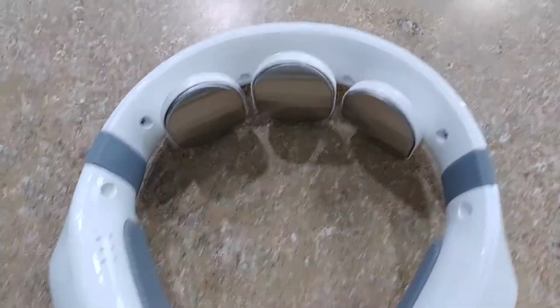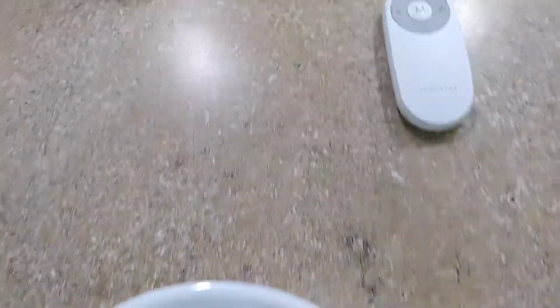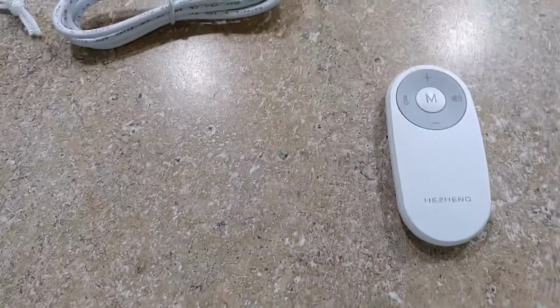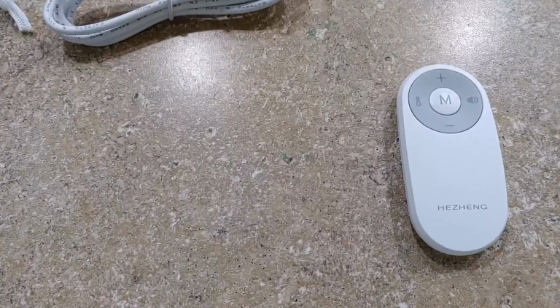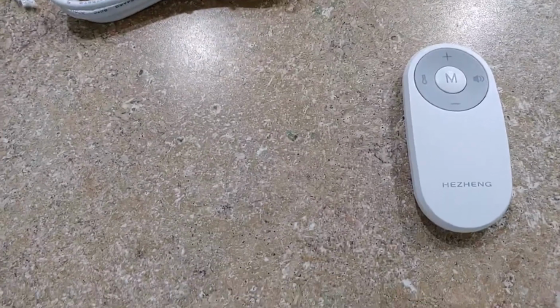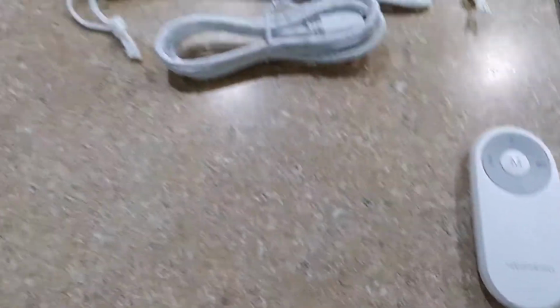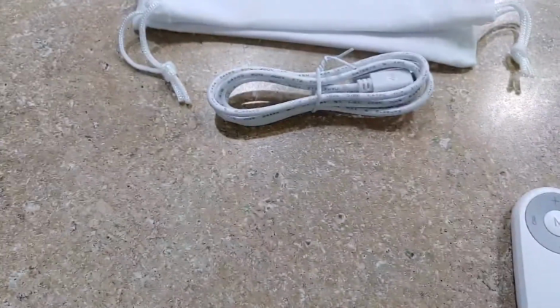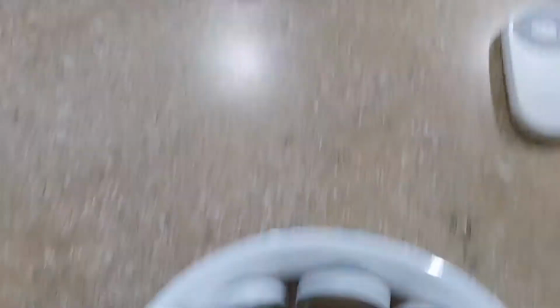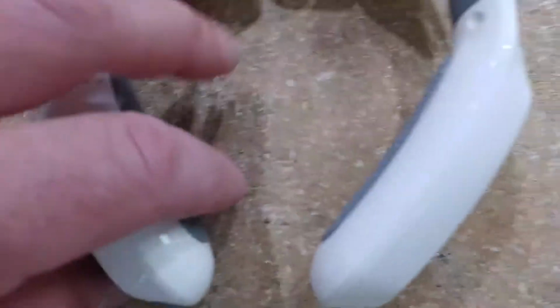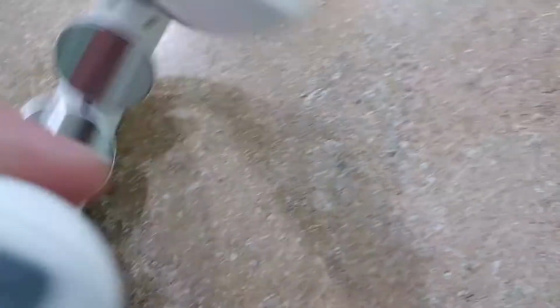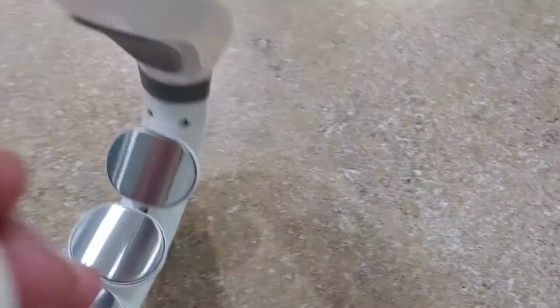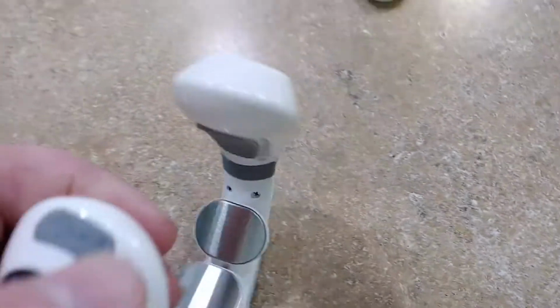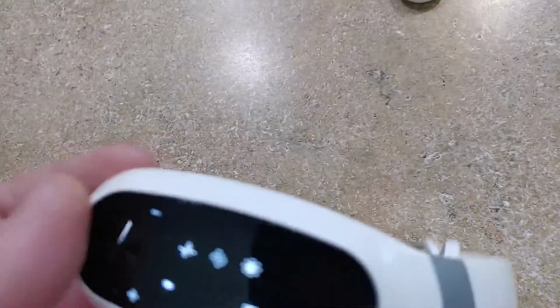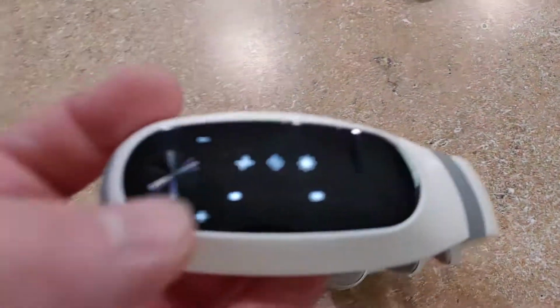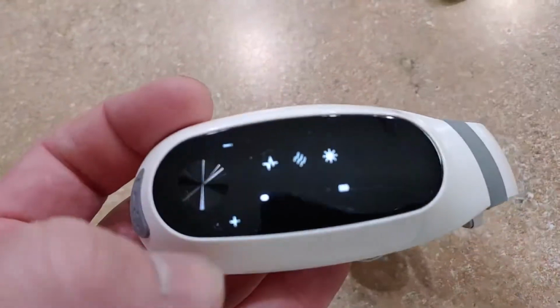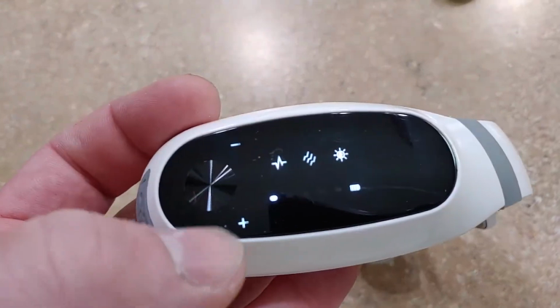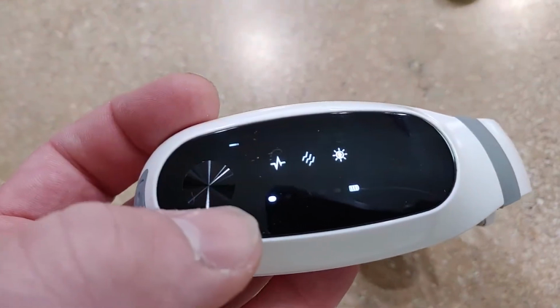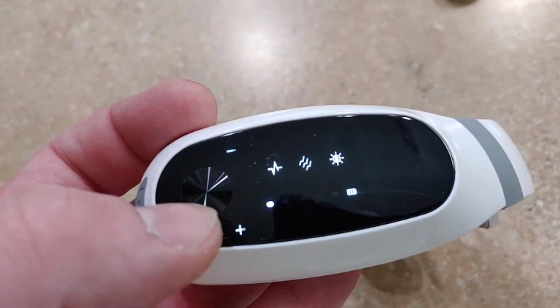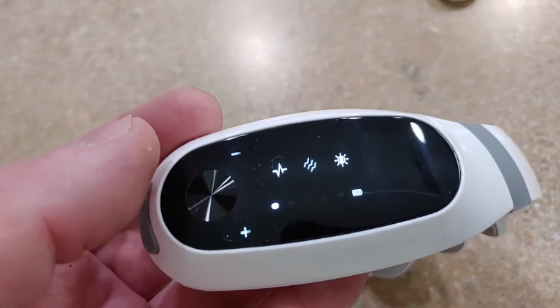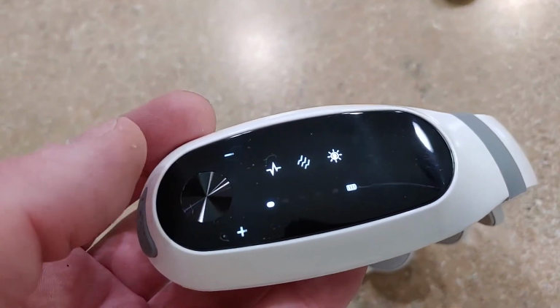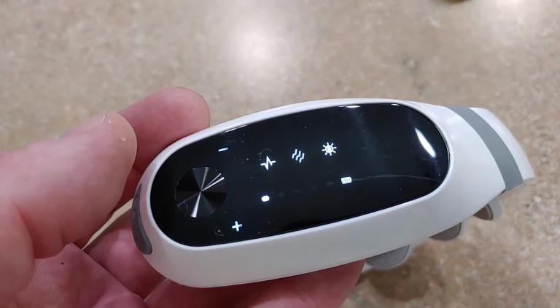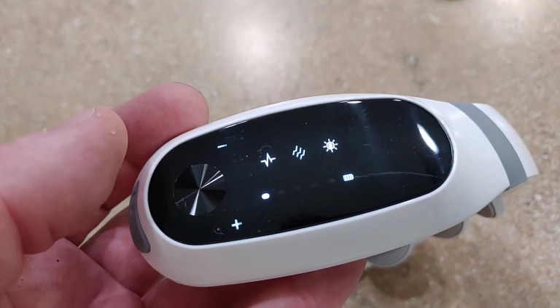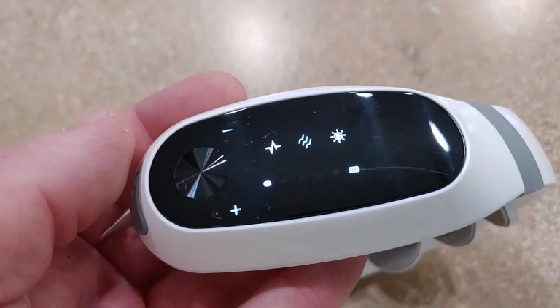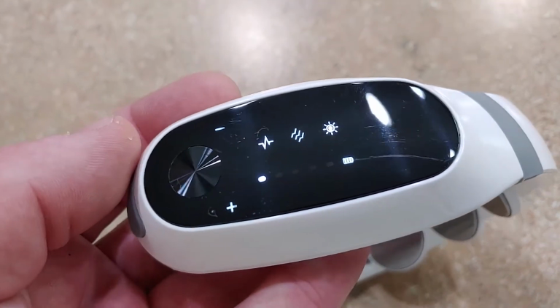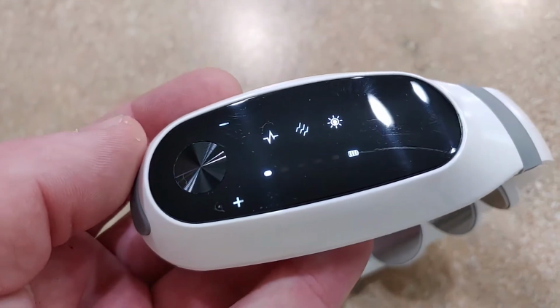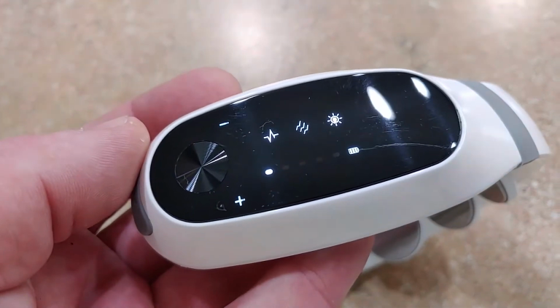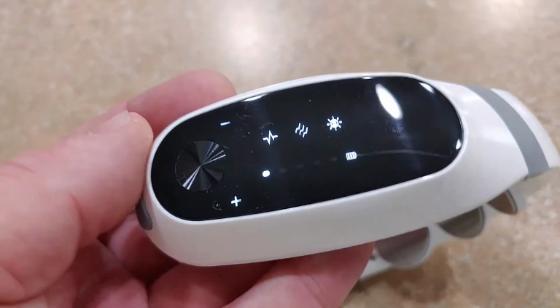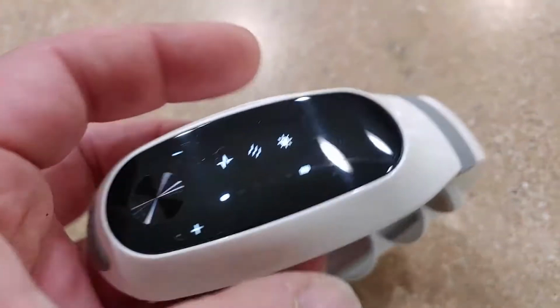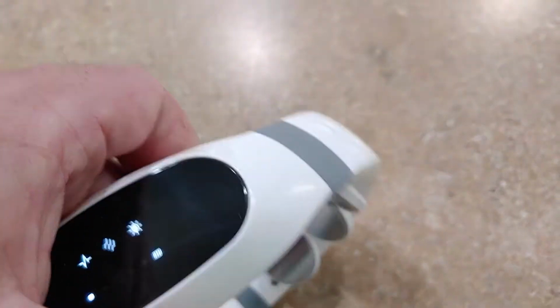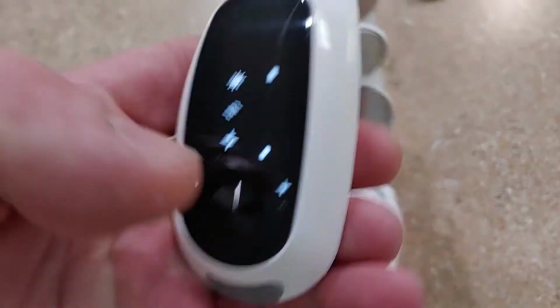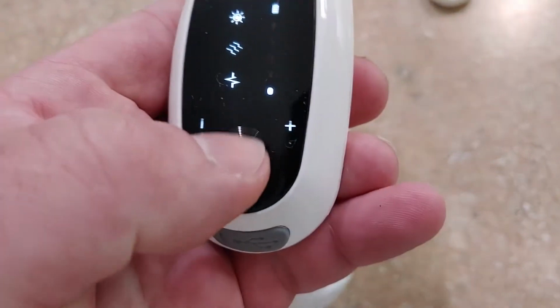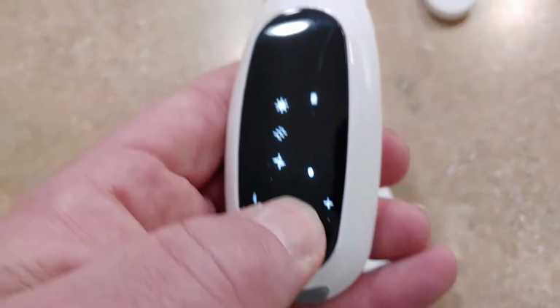It comes with a little remote and a charging cable, so if you need an extra one that's handy. It also tells you if you're not wearing it correctly, which is a nice feature. Power on and off works really well.